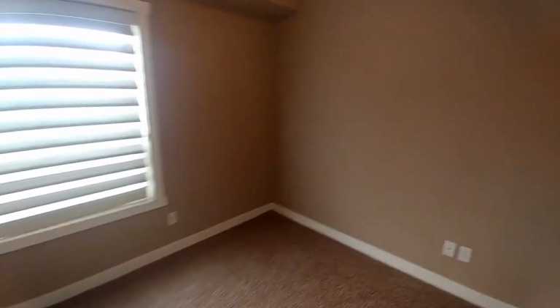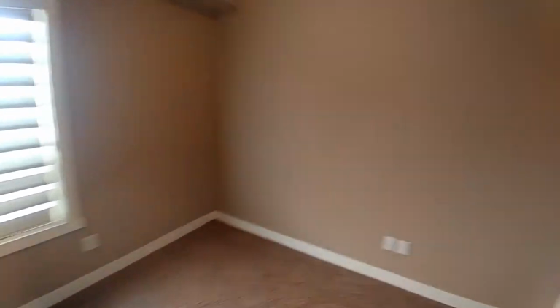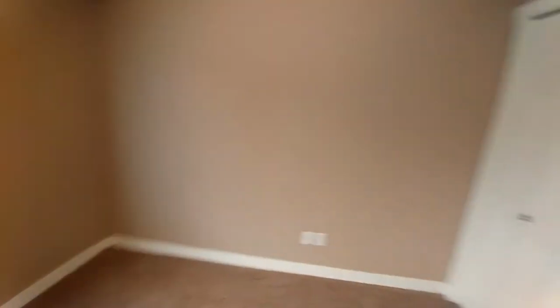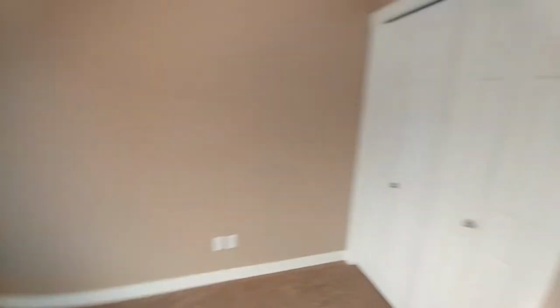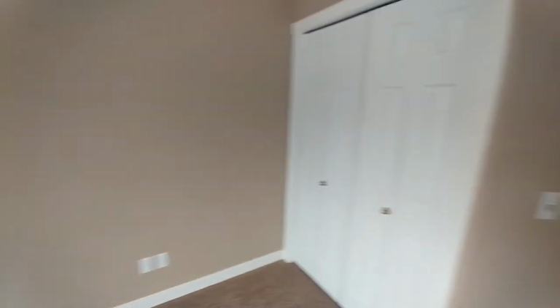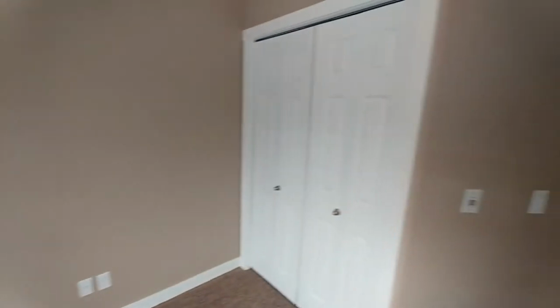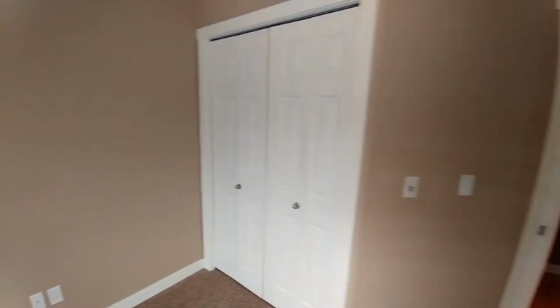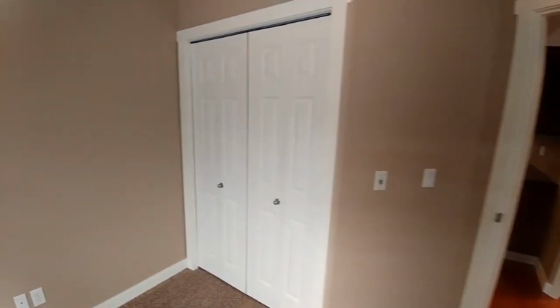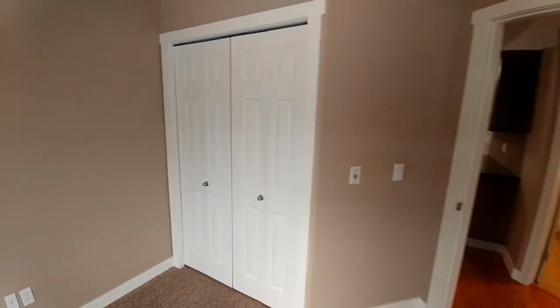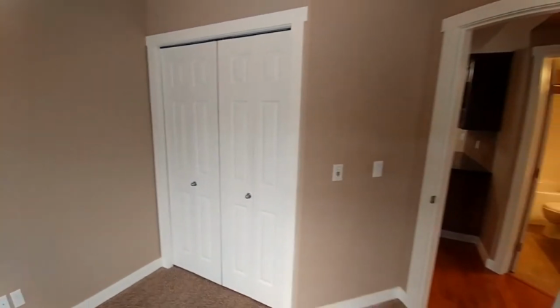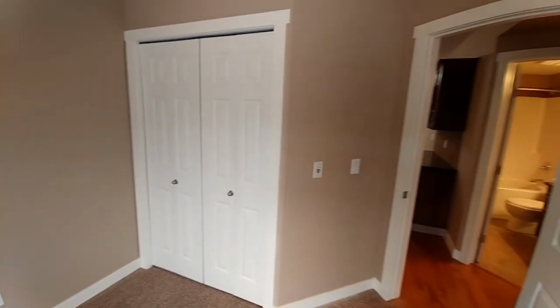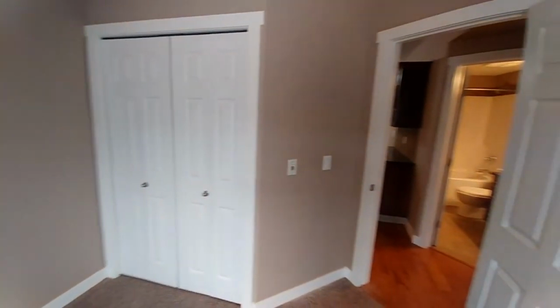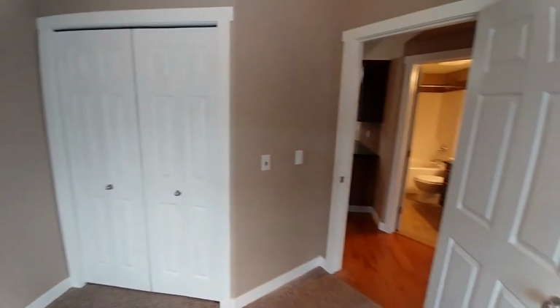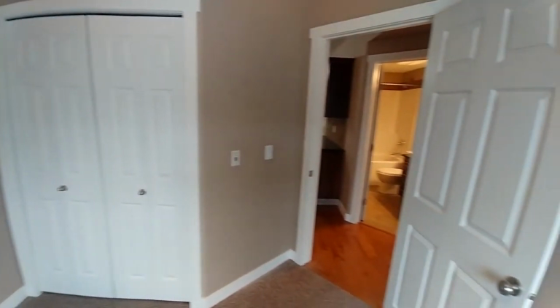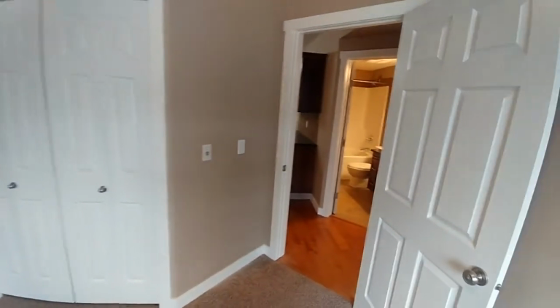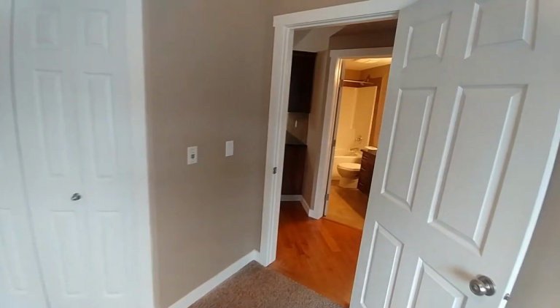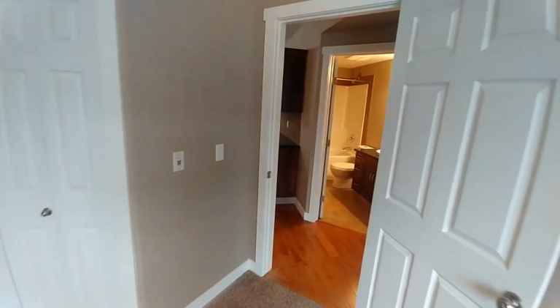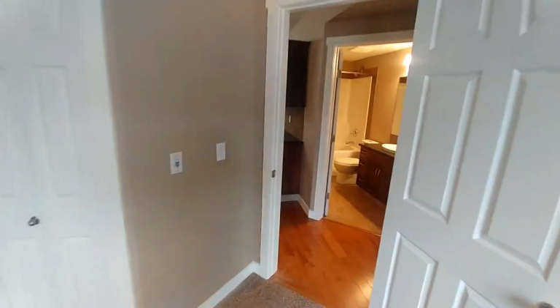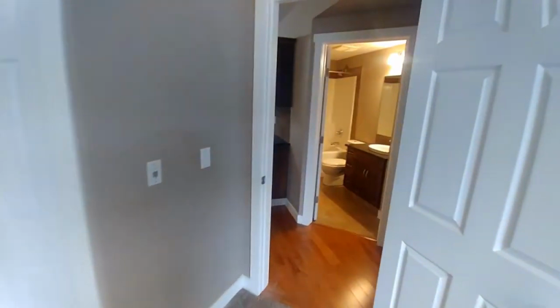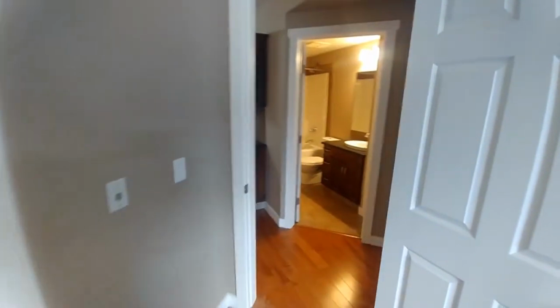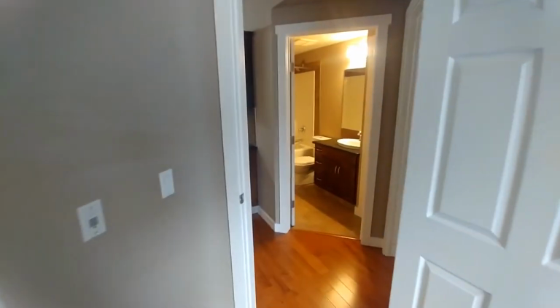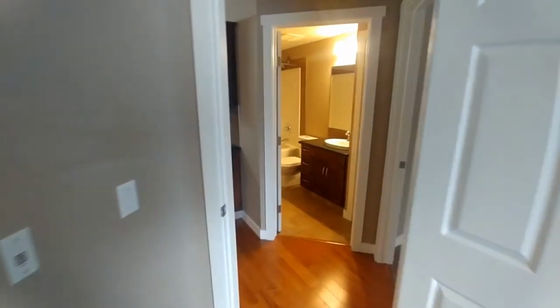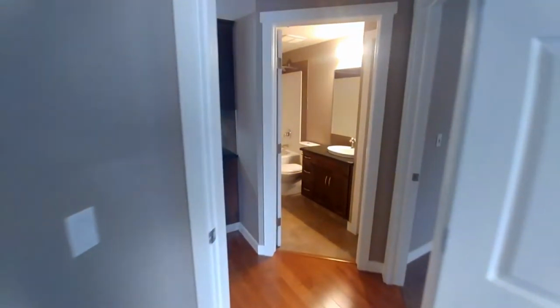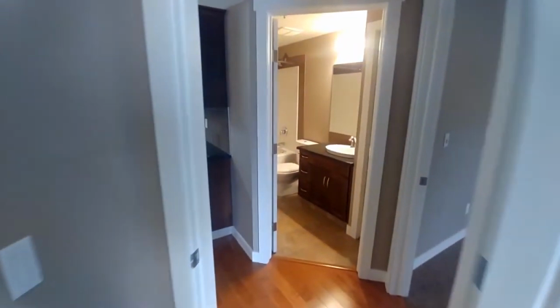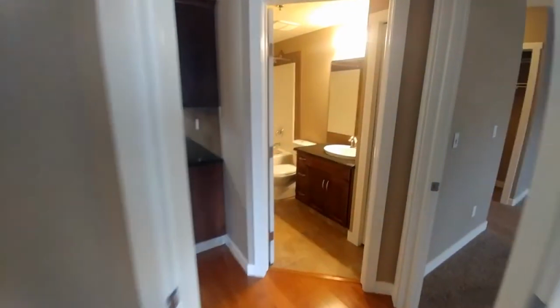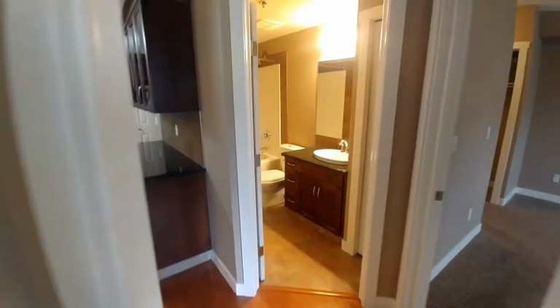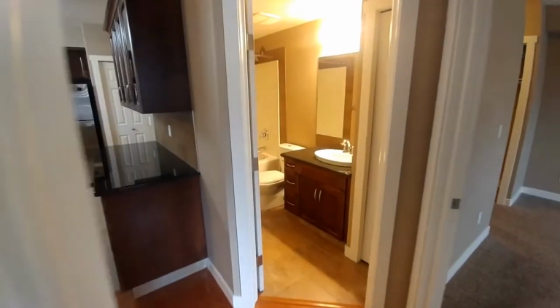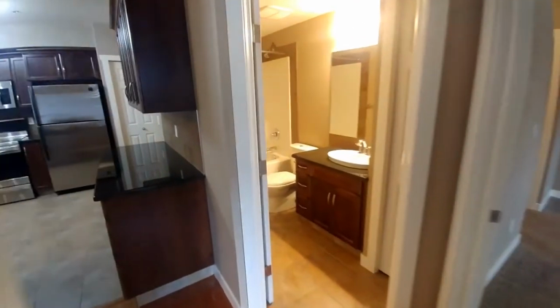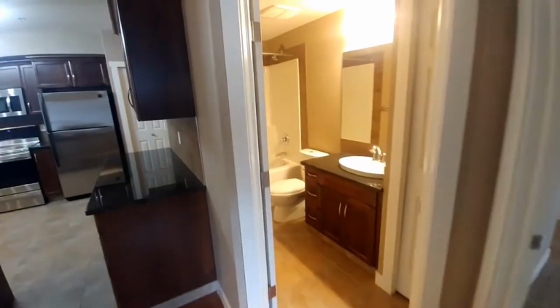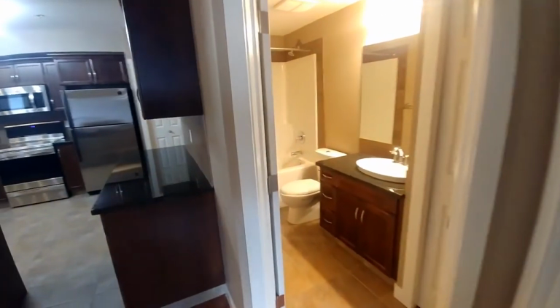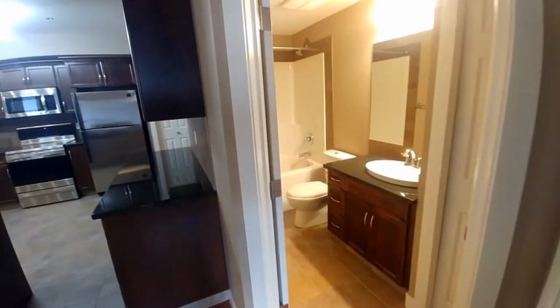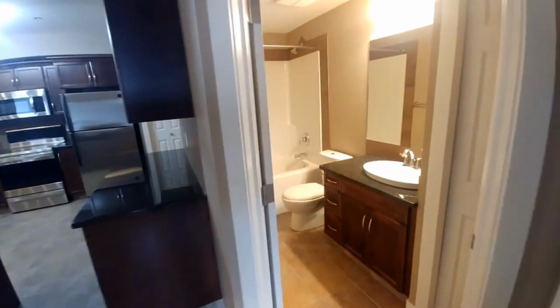Also a good-sized closet is right across from the main bathroom. It features a tub, shower, and single sink.